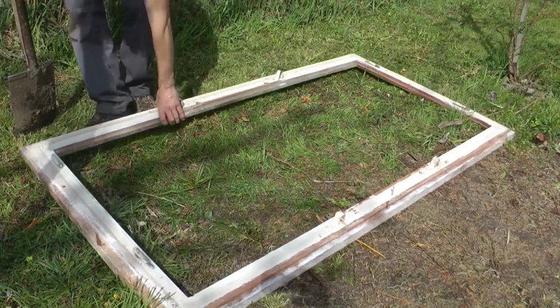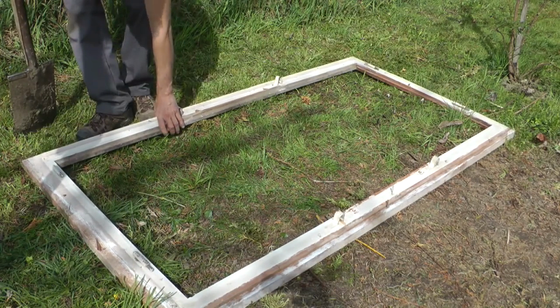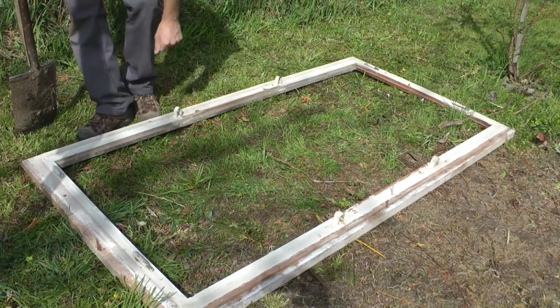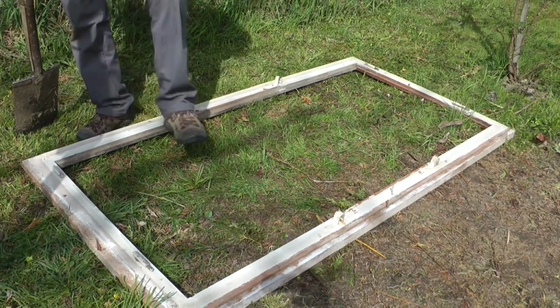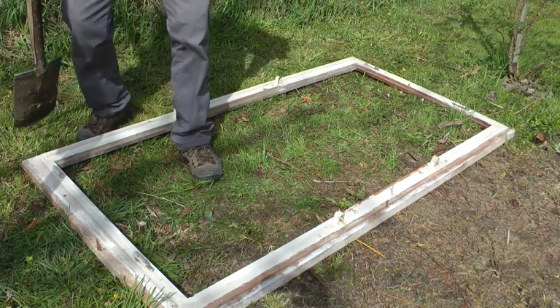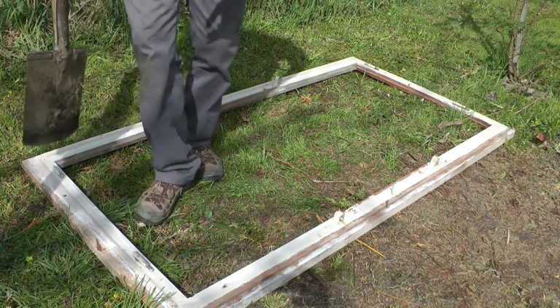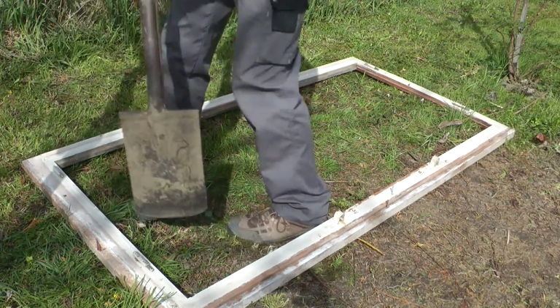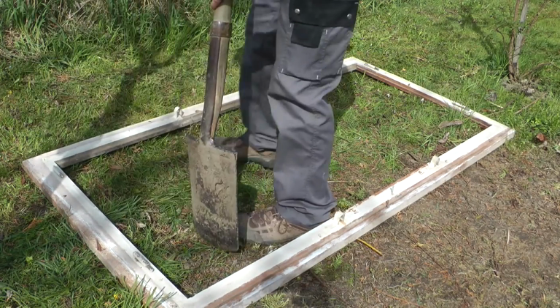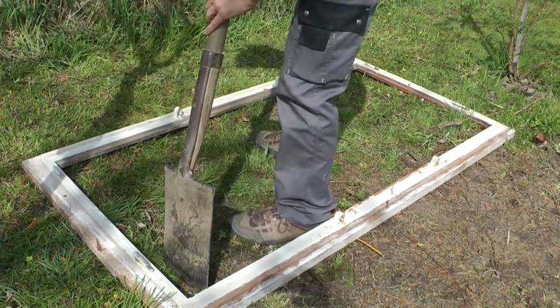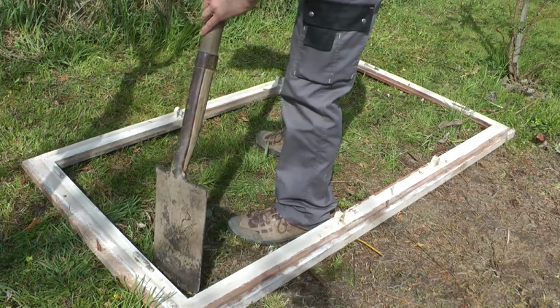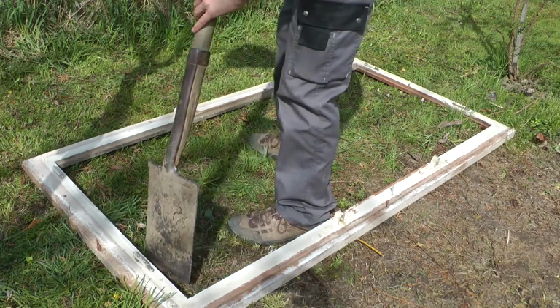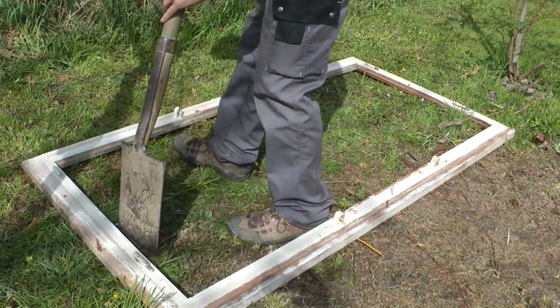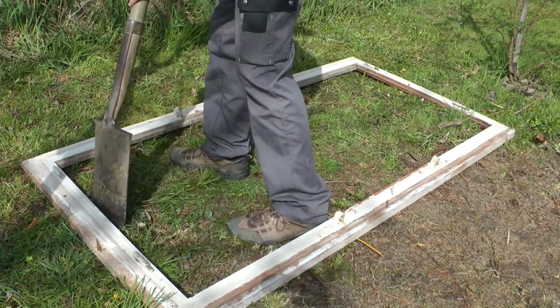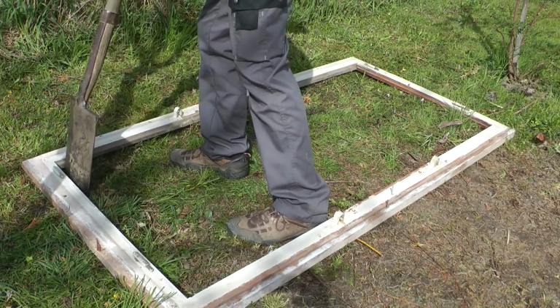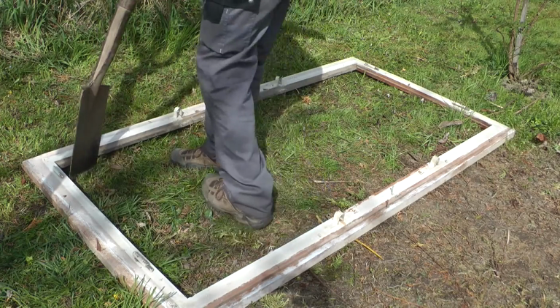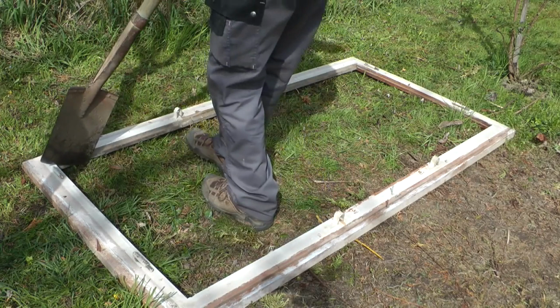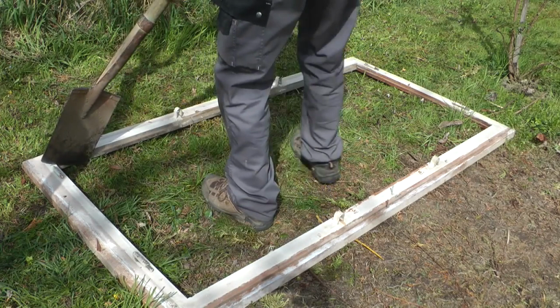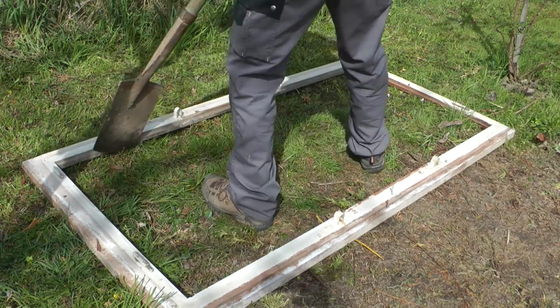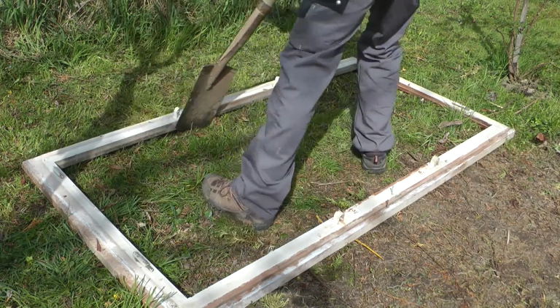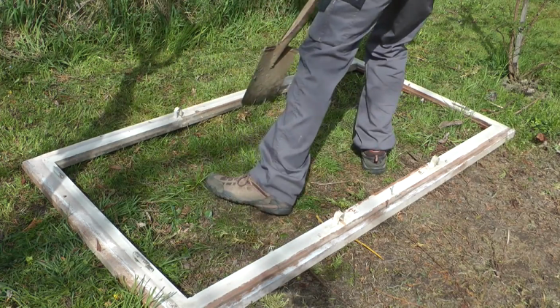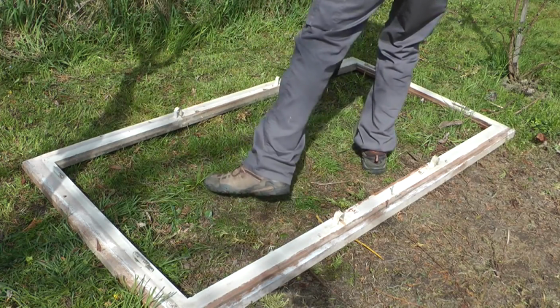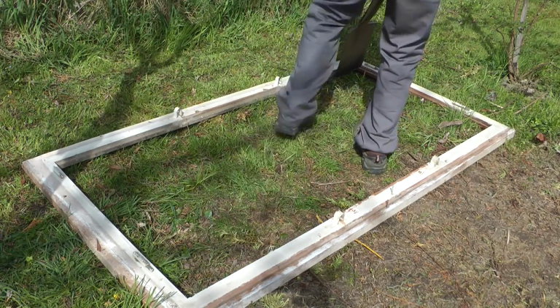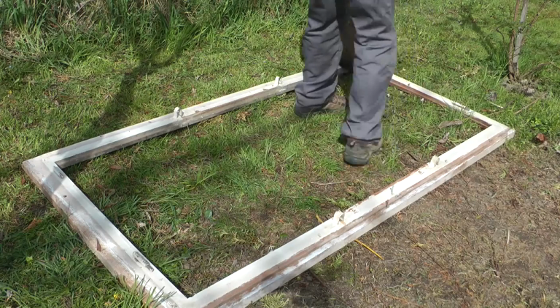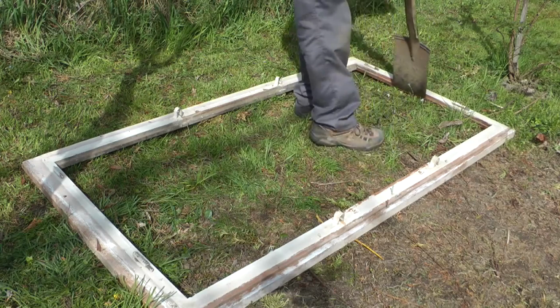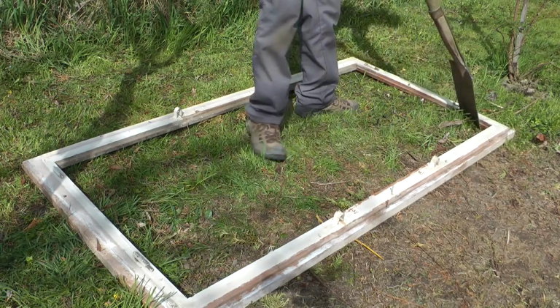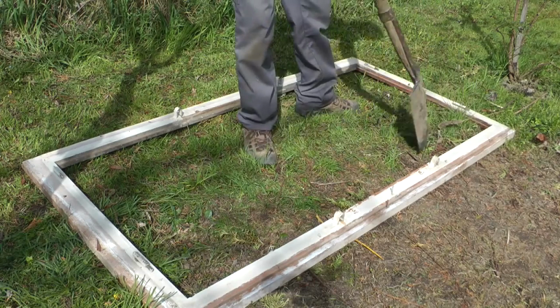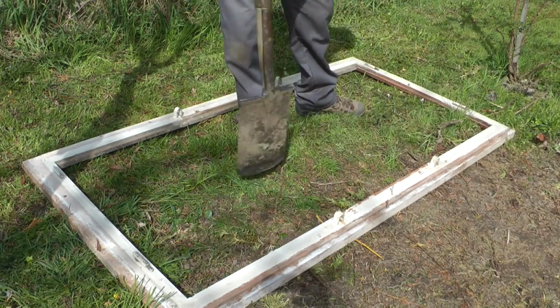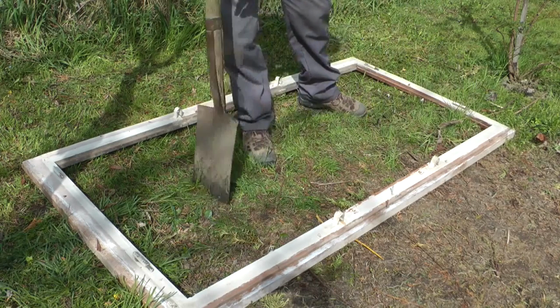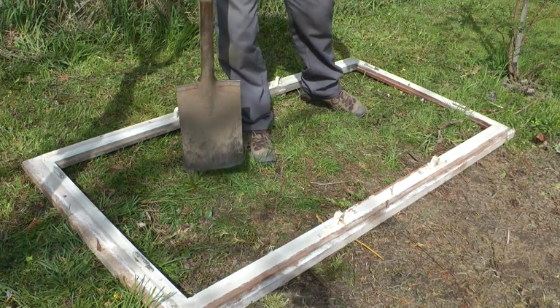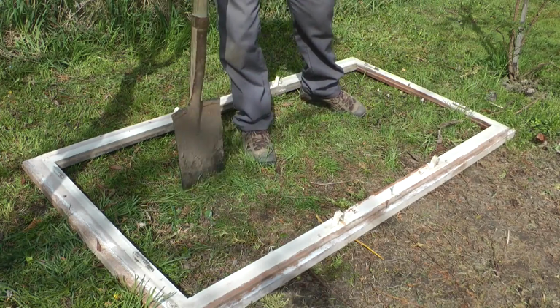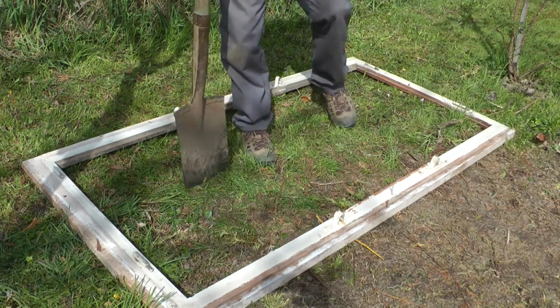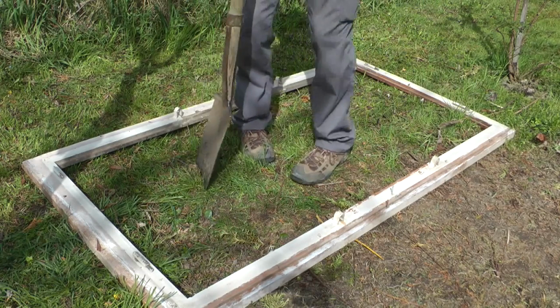Bear that in mind. What I find the easiest is to mark out the inside — so don't put your plastic on yet, just mark out the inside of the actual frame itself. That should roughly give you the right area that you want.